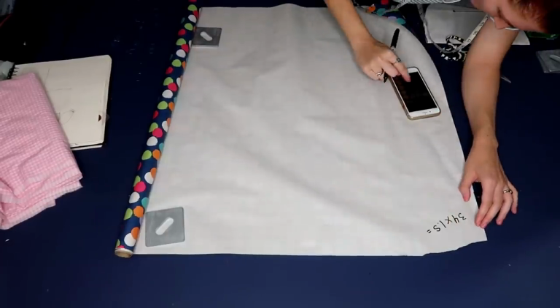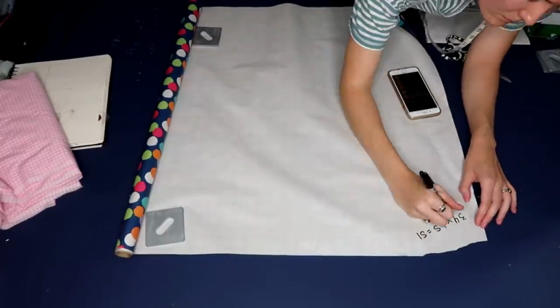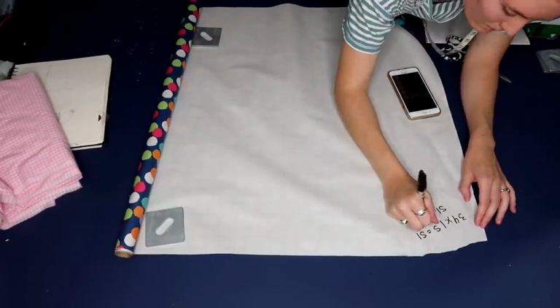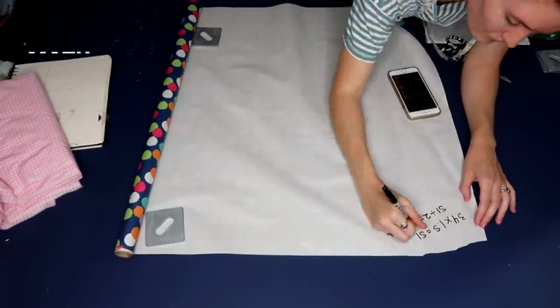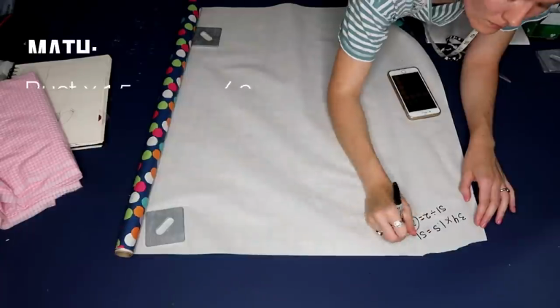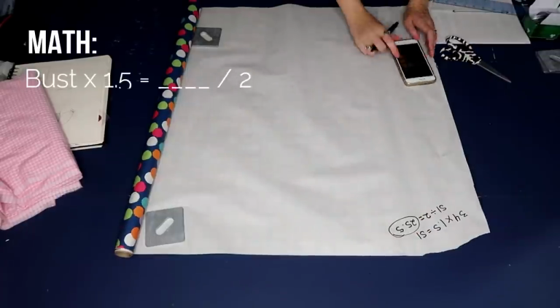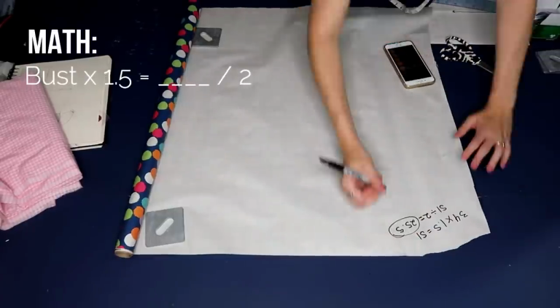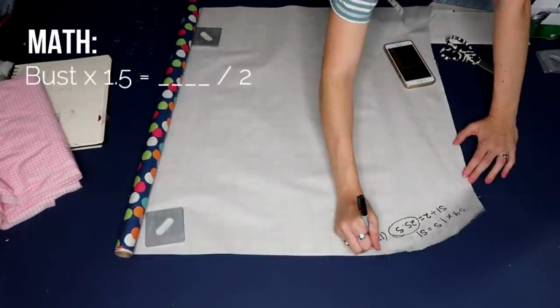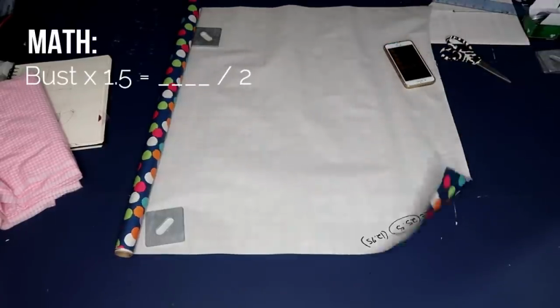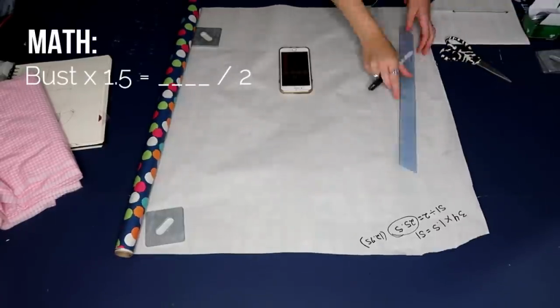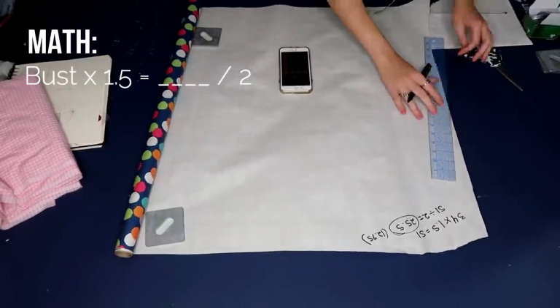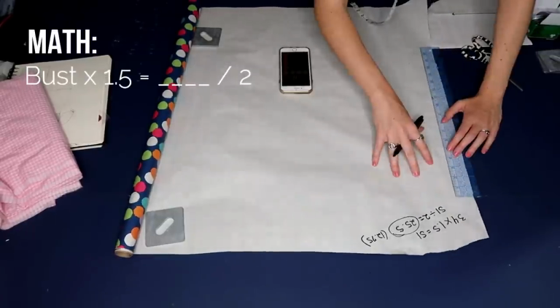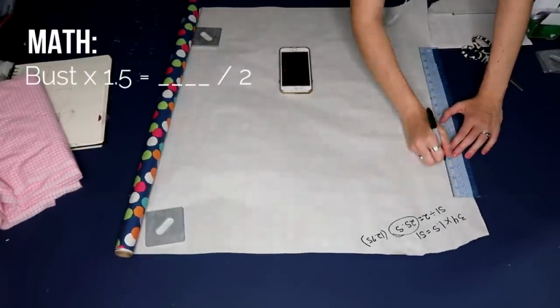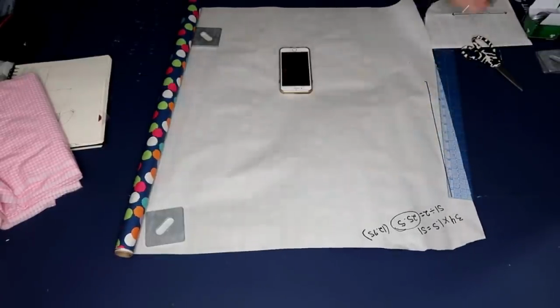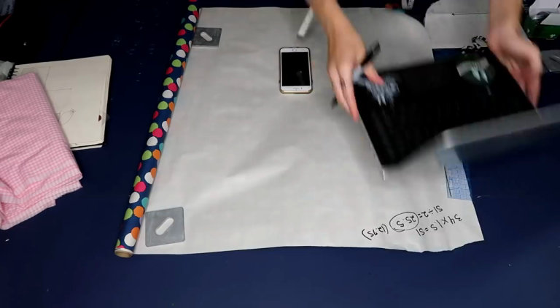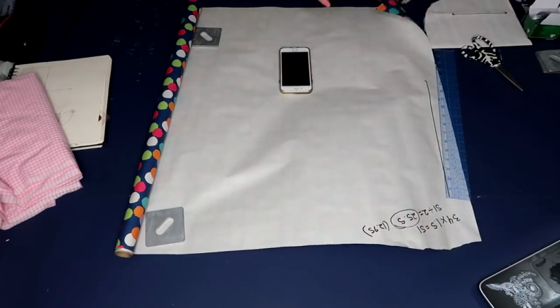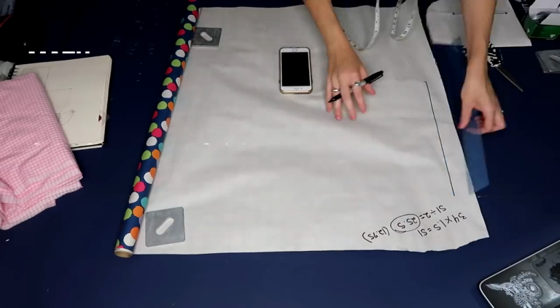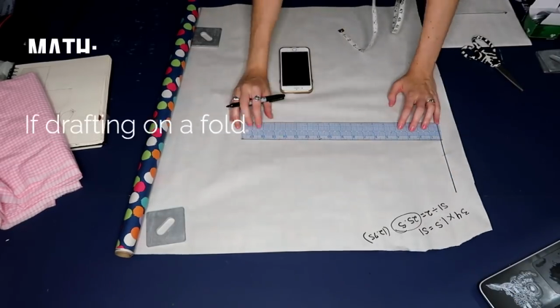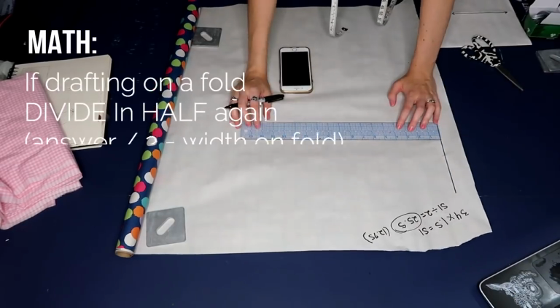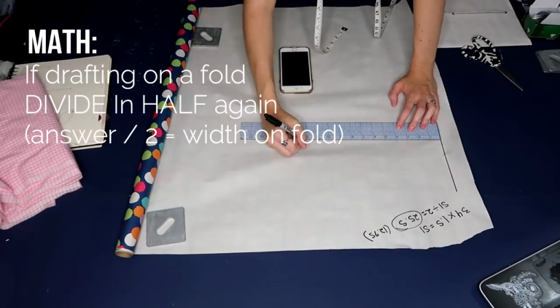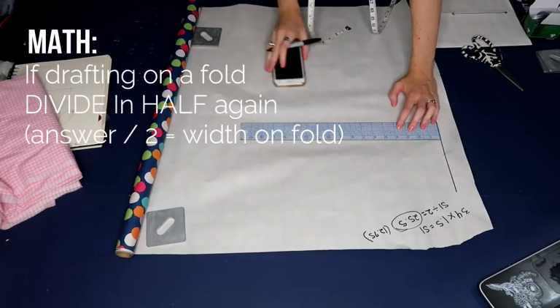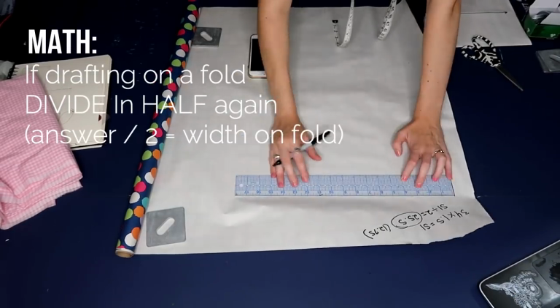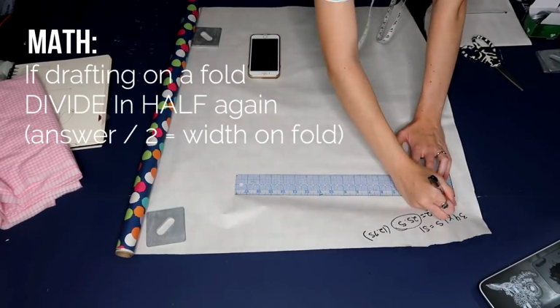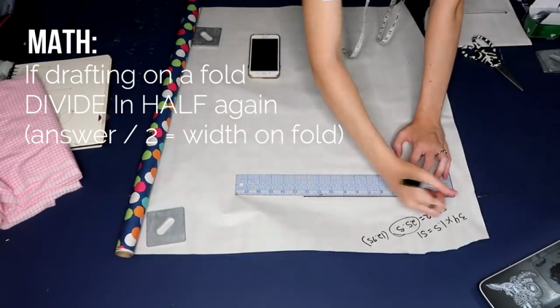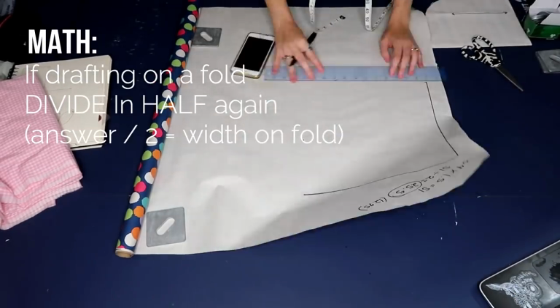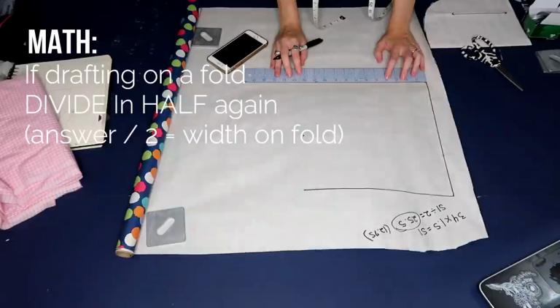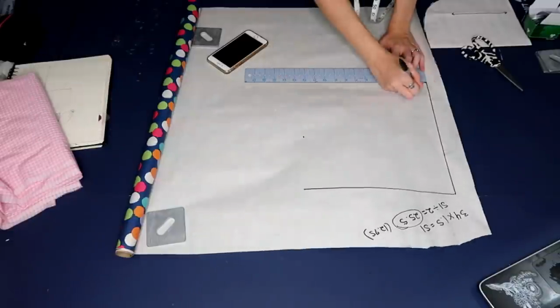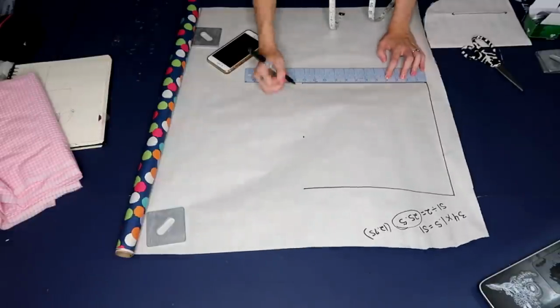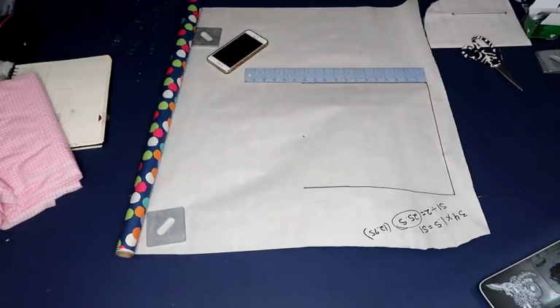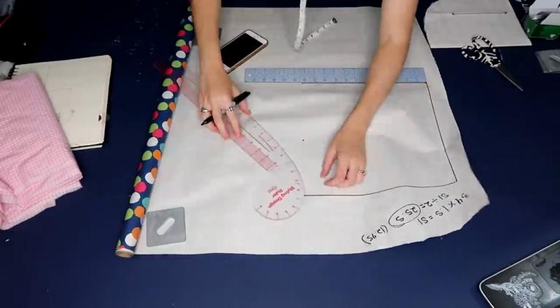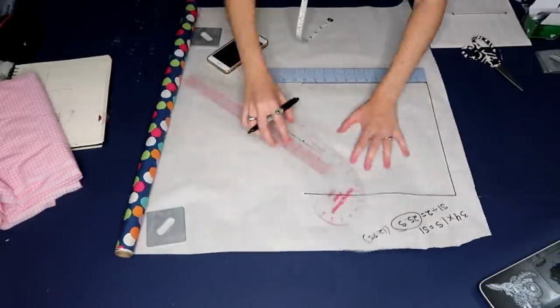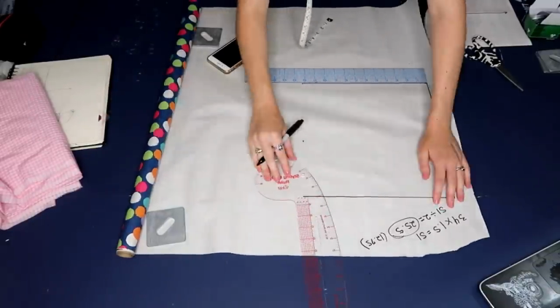The math to draft the bodice piece is to take your bust measurement, multiply it by 1.5, and then divide that by two — that gives you the width of your bodice pattern piece. I decided to draft this piece on a fold, so I divided that number in half again.